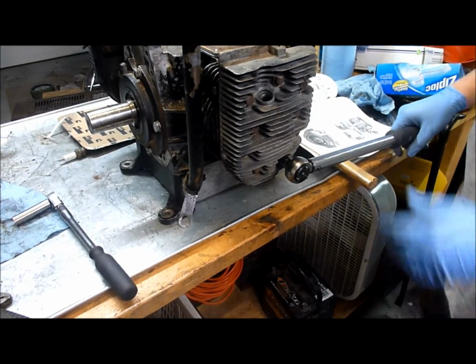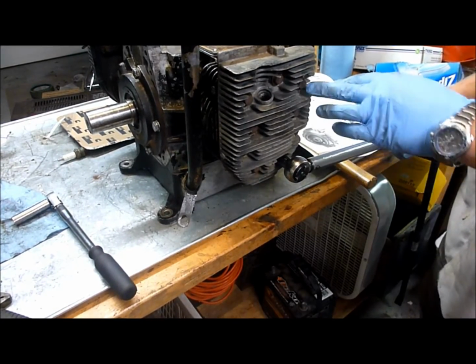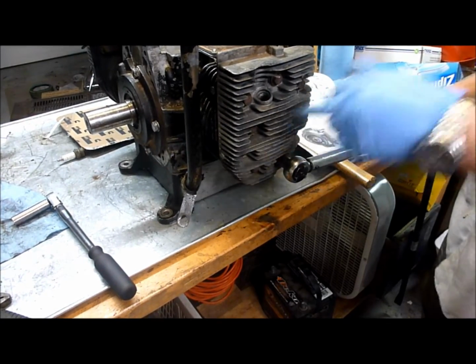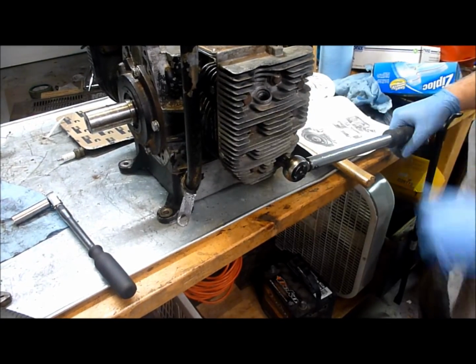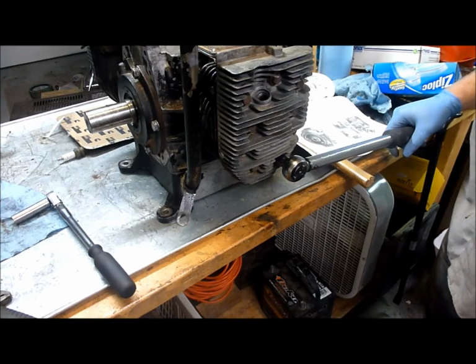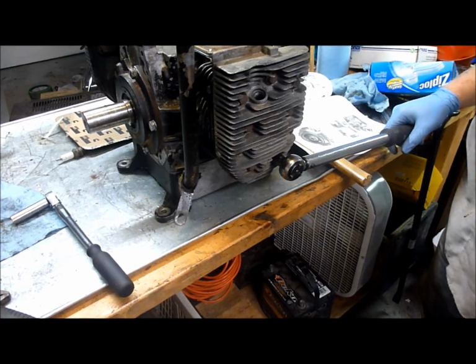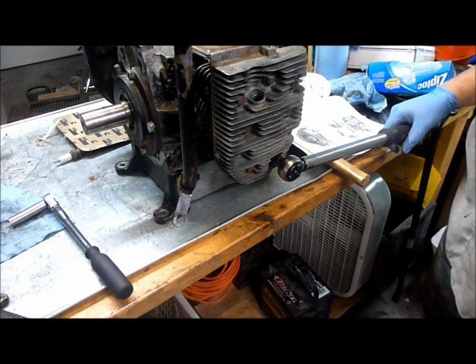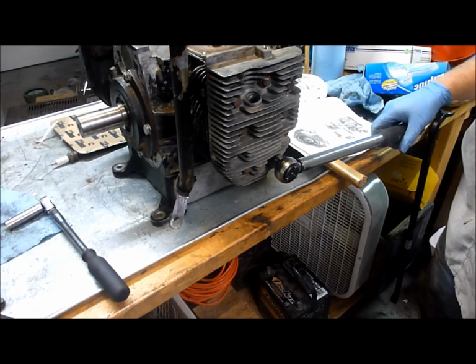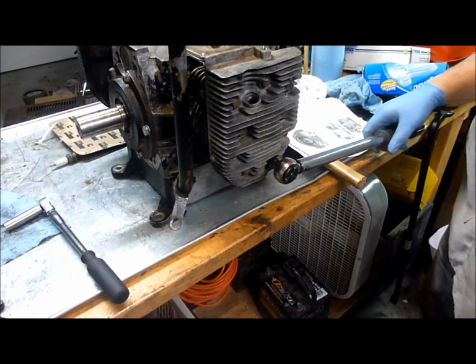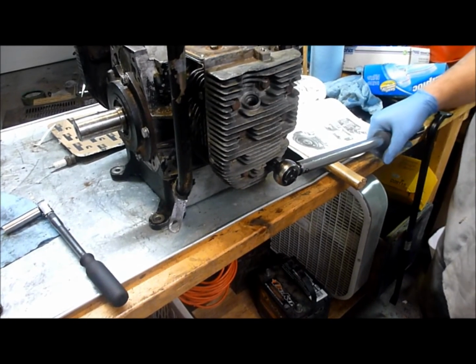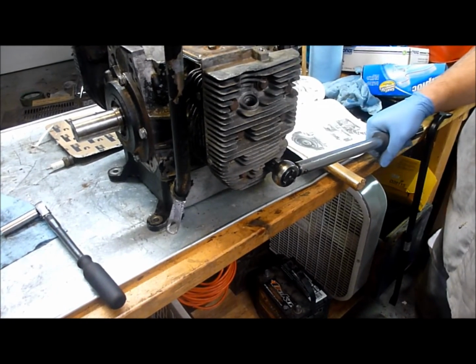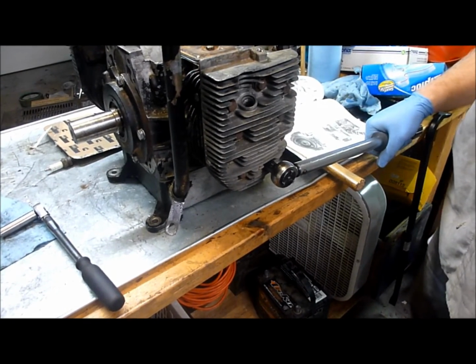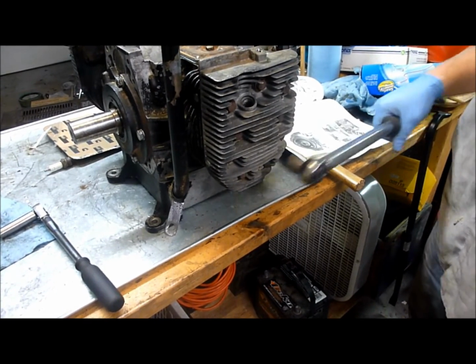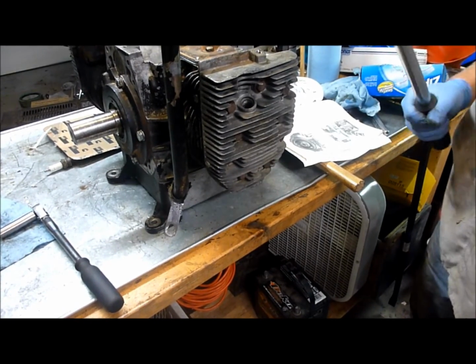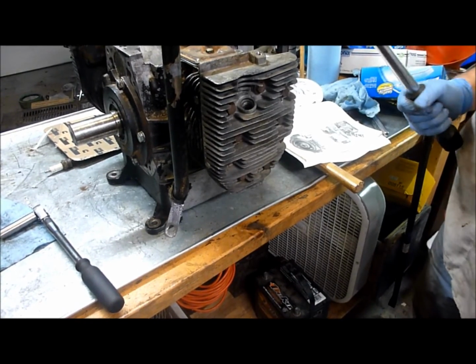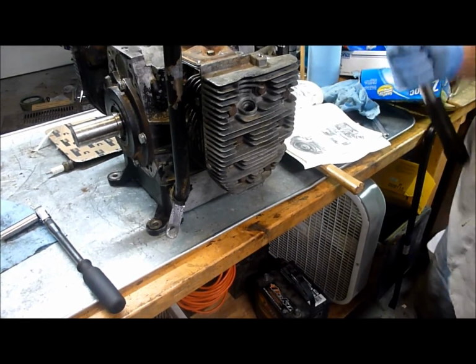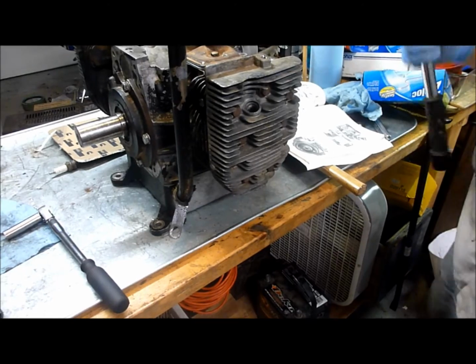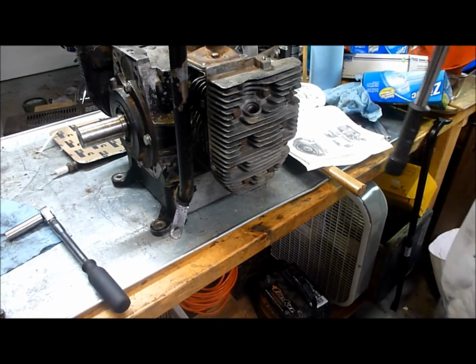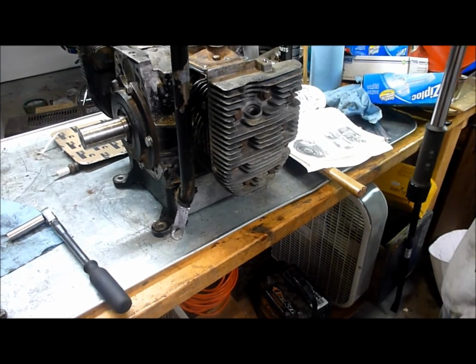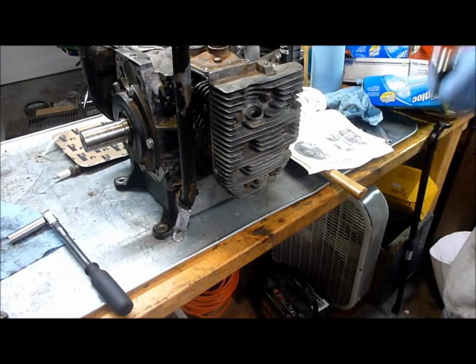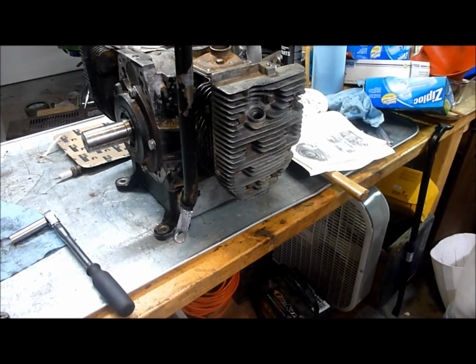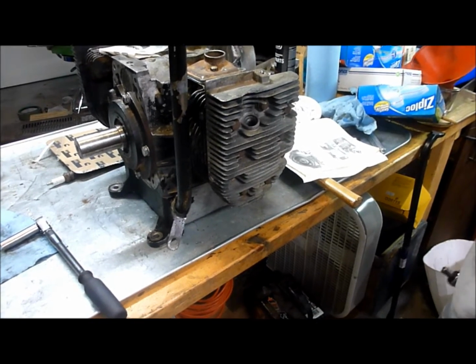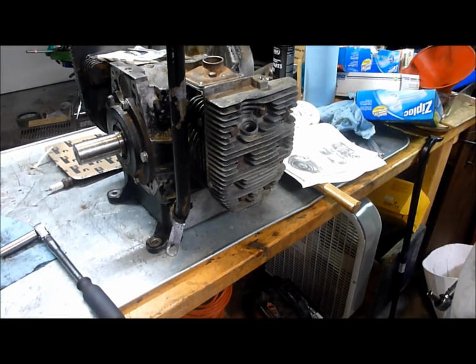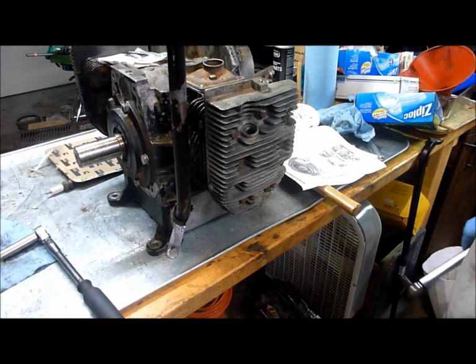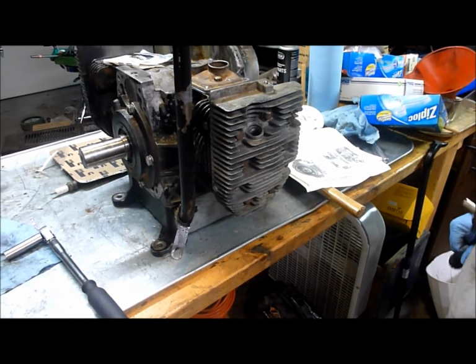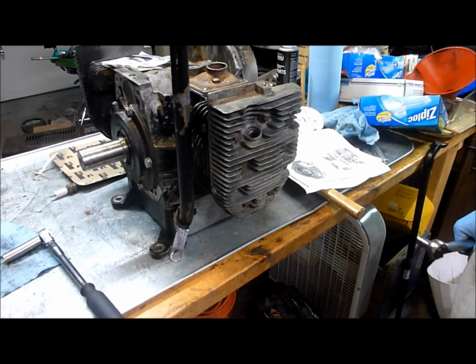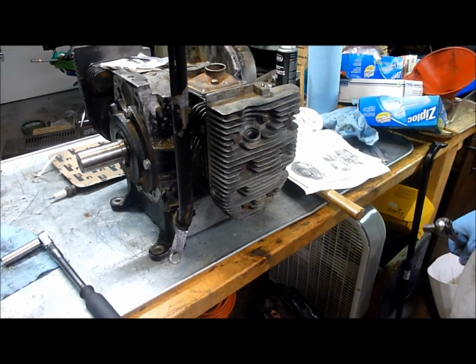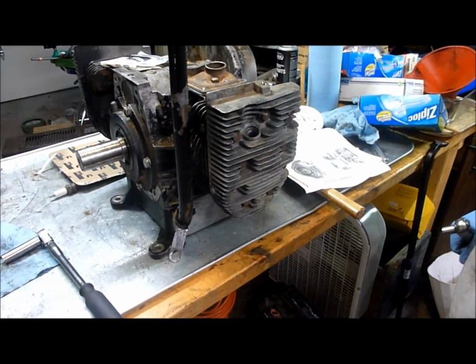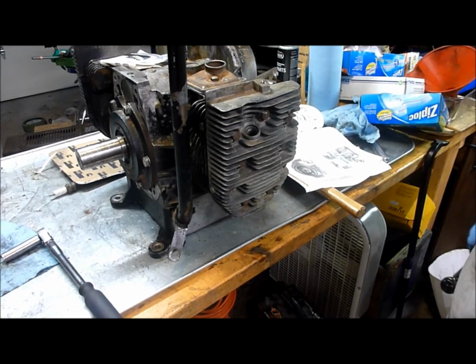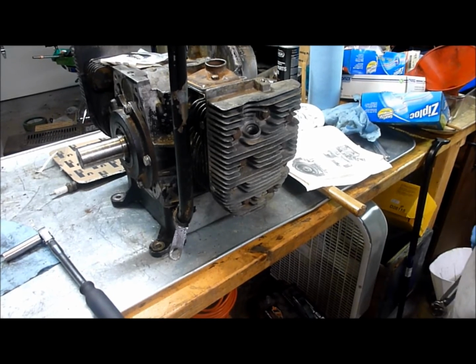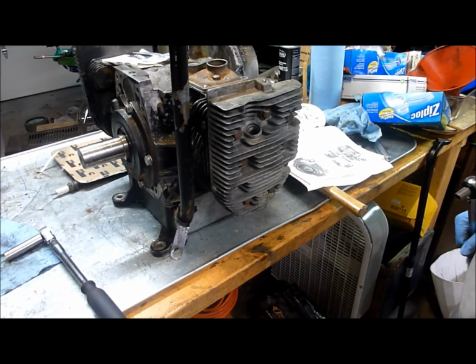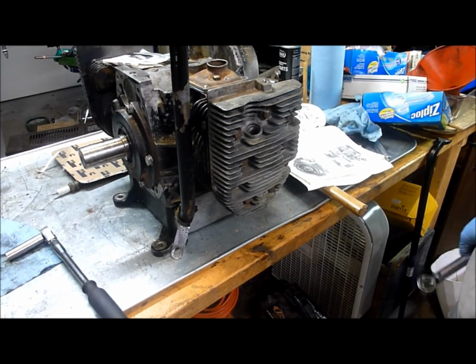Now what I'm going to do is actually go back through this sequence again, just double checking my torque values, and then we're going to do the other side. Then we'll call it quits for the day. Hopefully next time we work on it, we'll get it done and it'll be back in the 318.